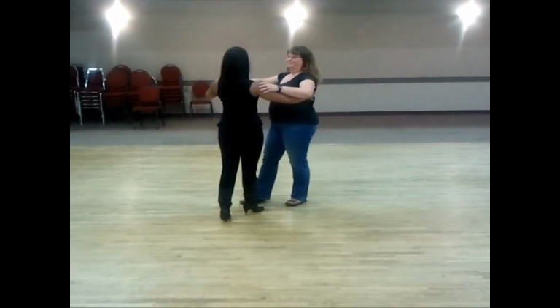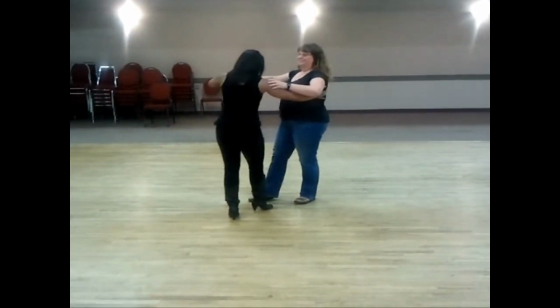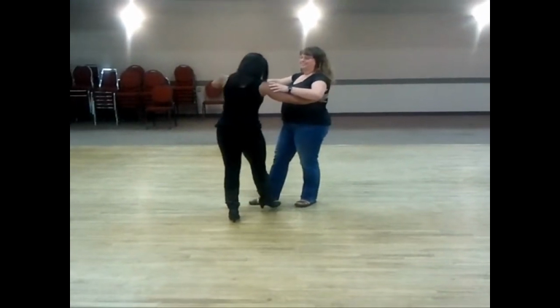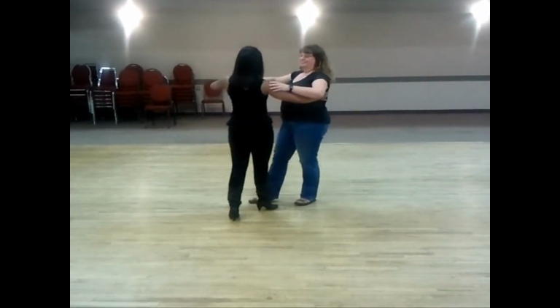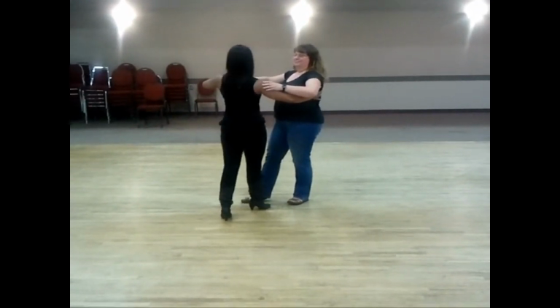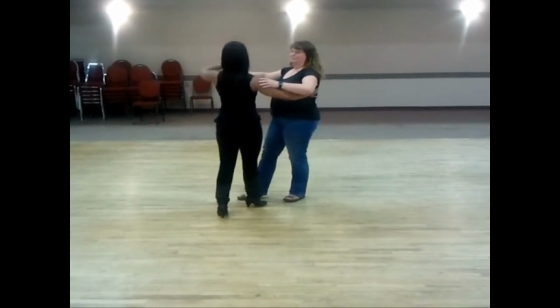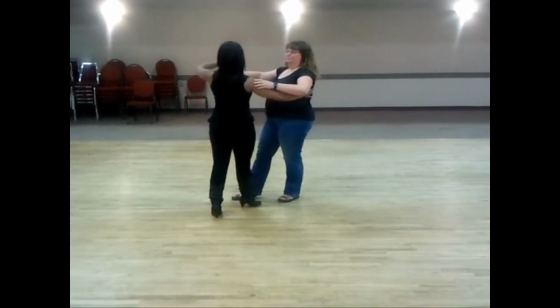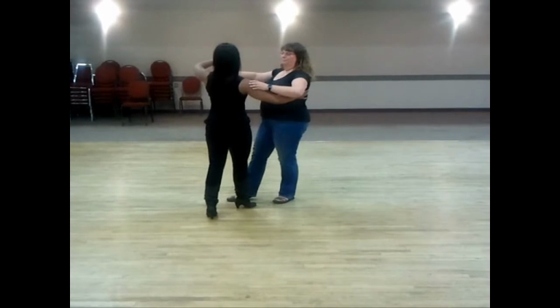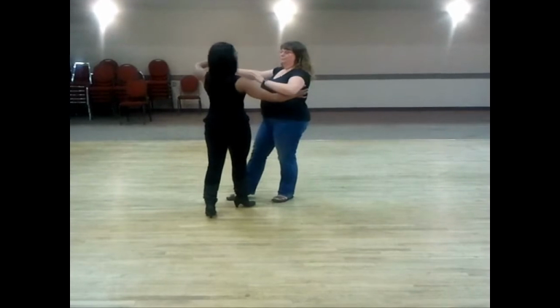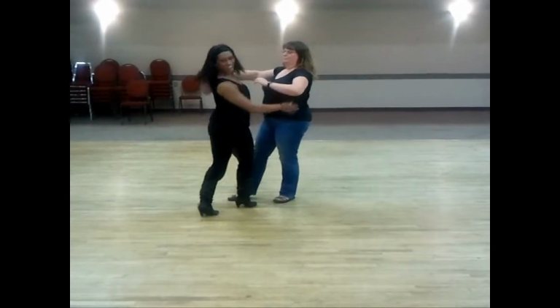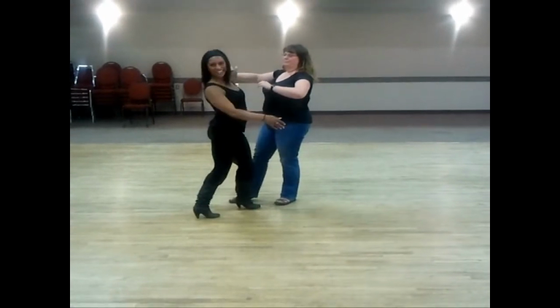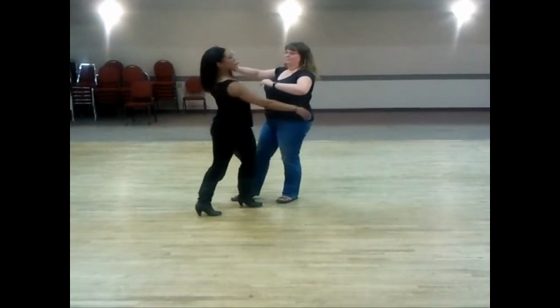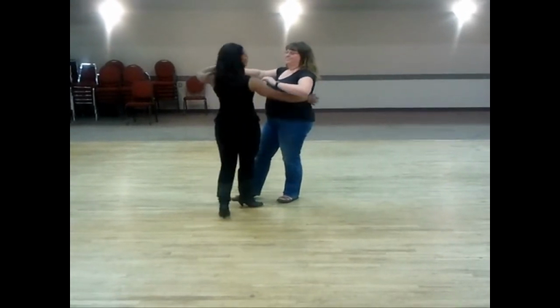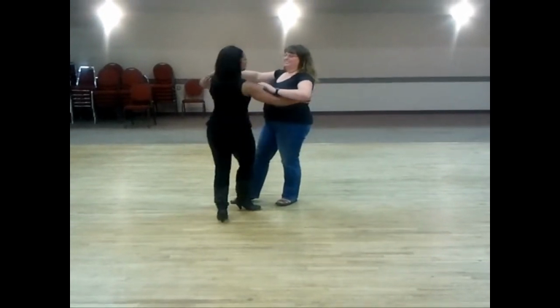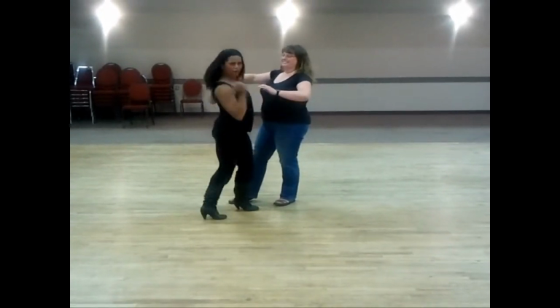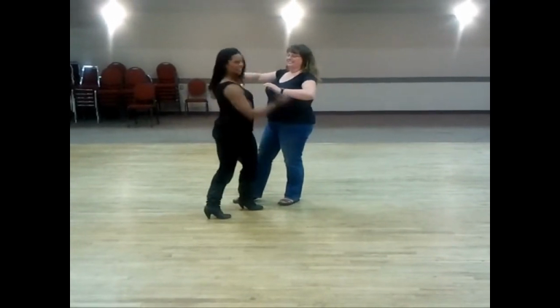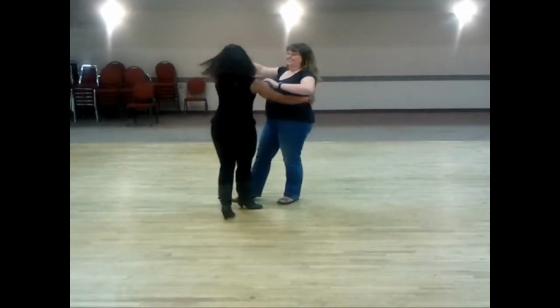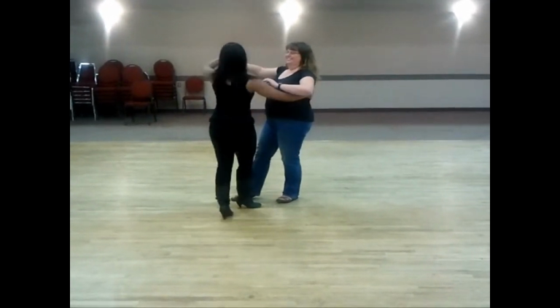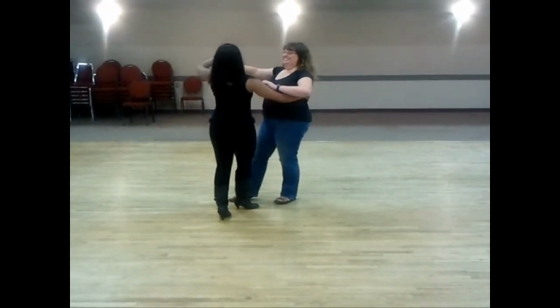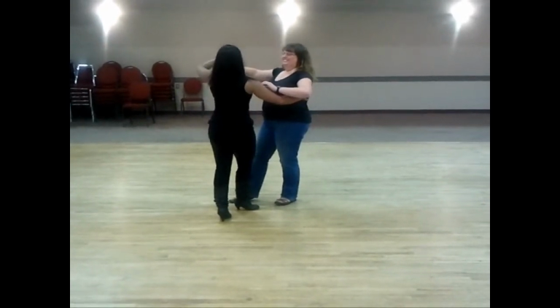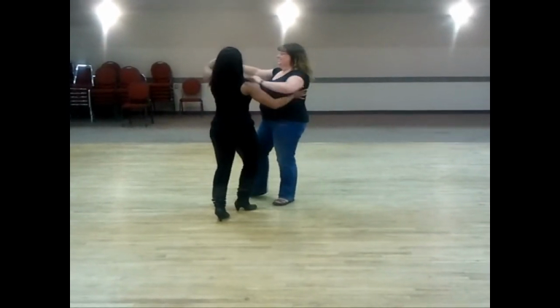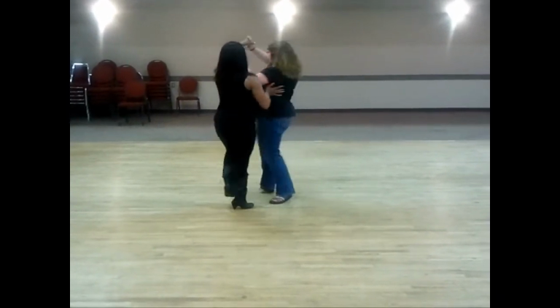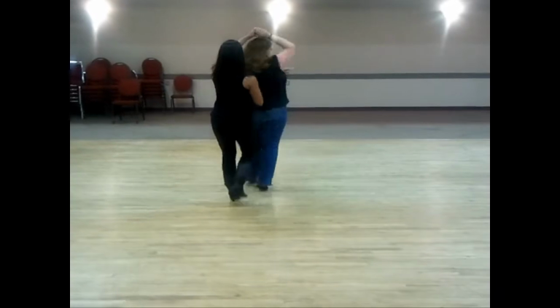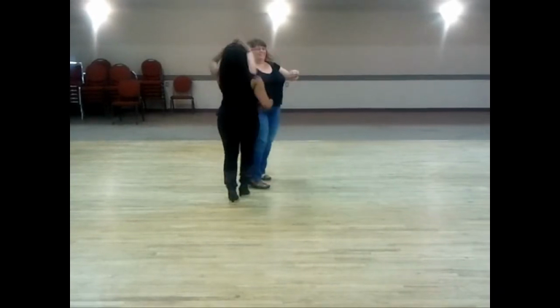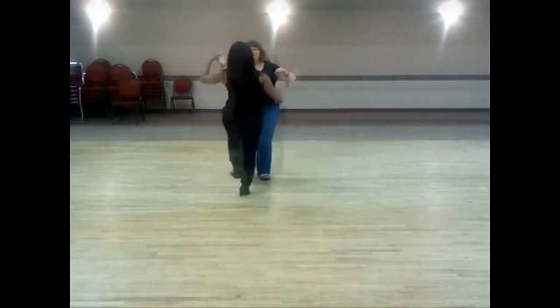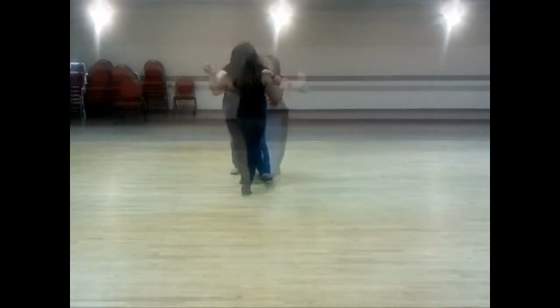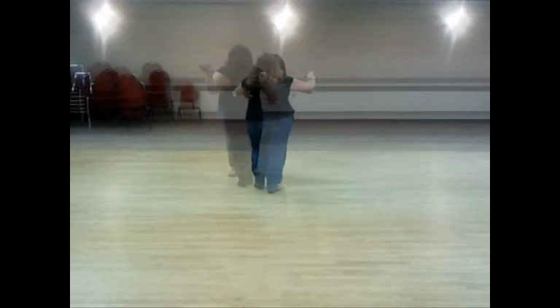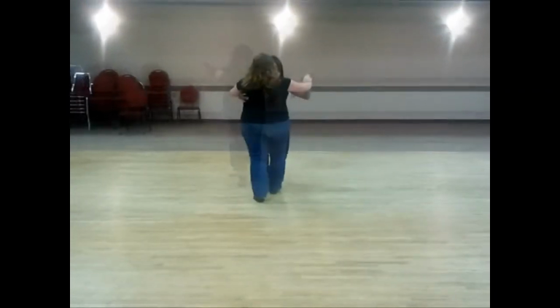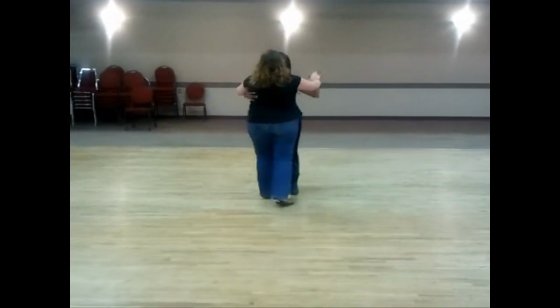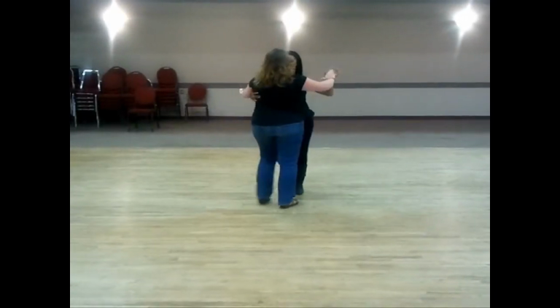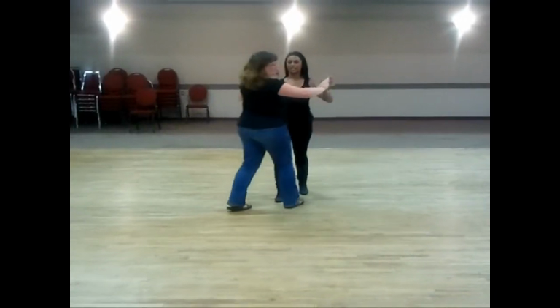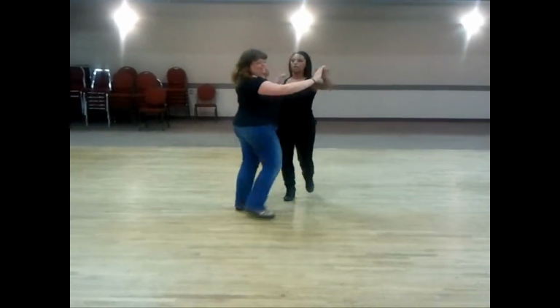So your foot will be in between her feet. We're going to guide her gently — not to push, but aggressively — to go quick, quick, slow, quick, quick, slow, slow.